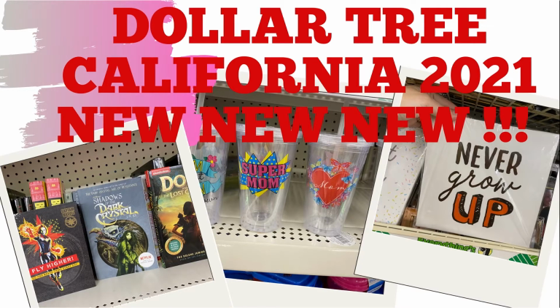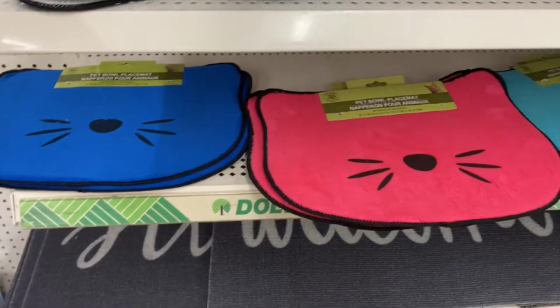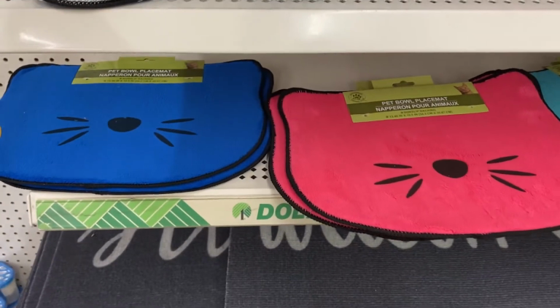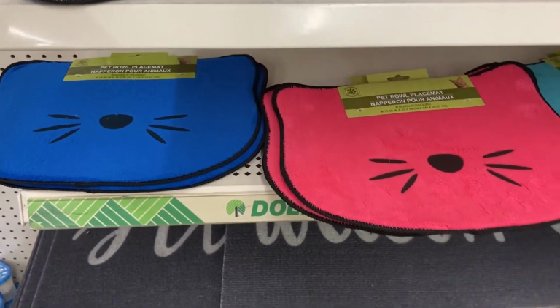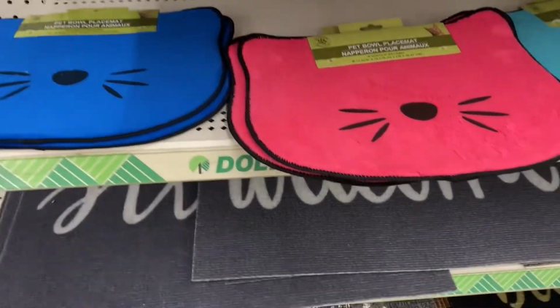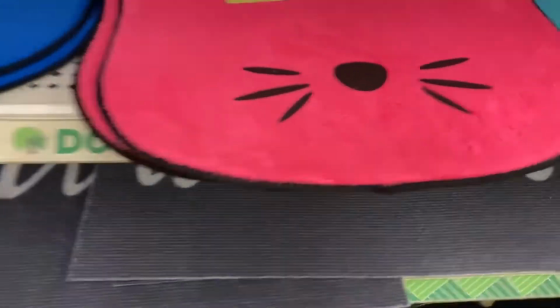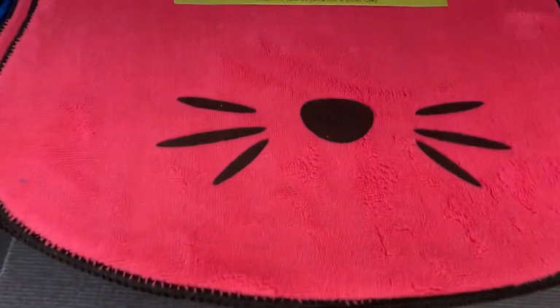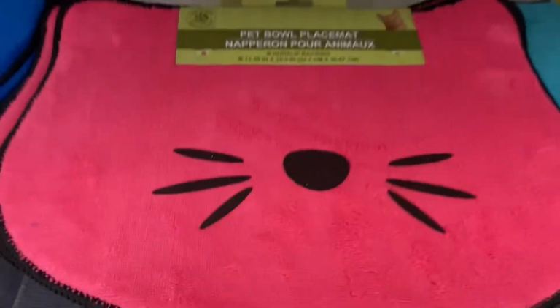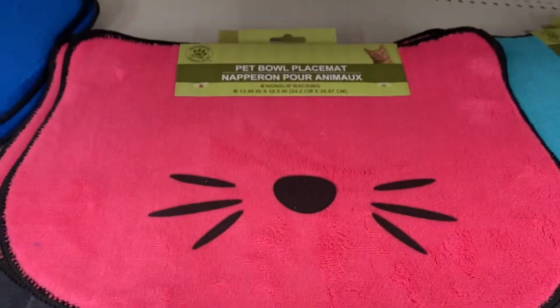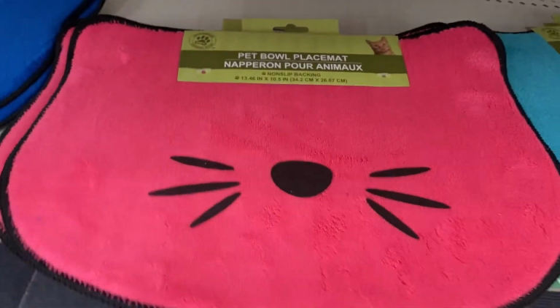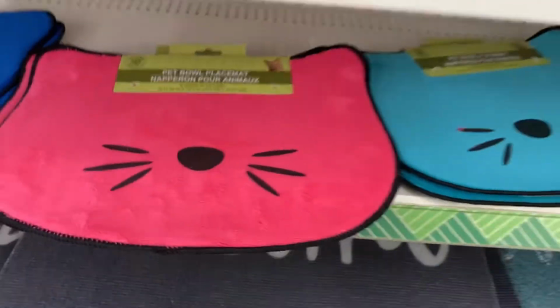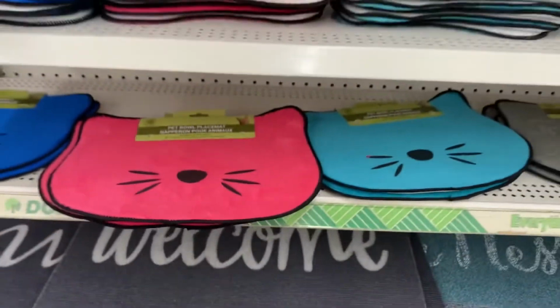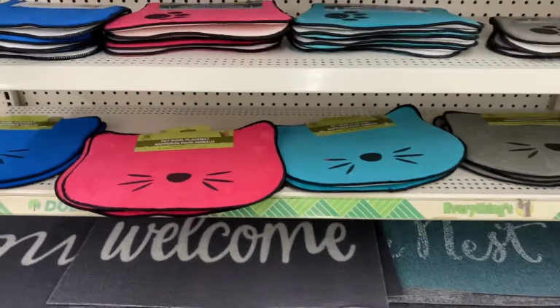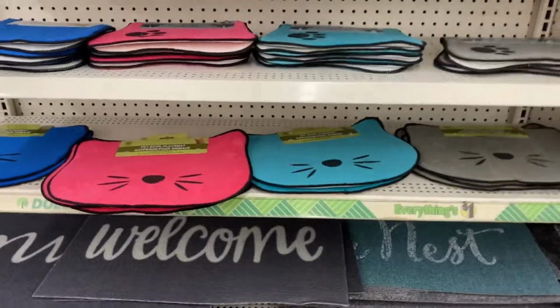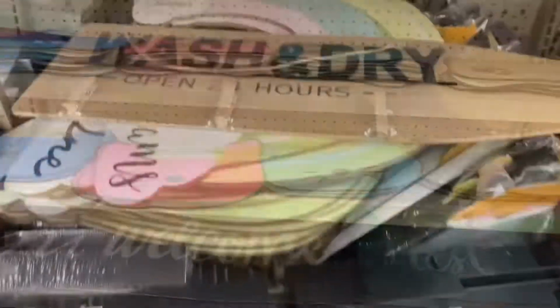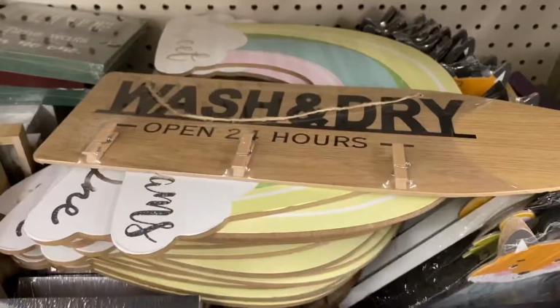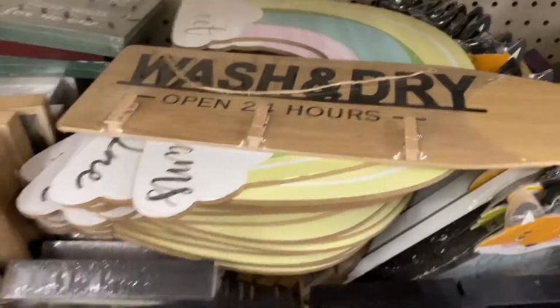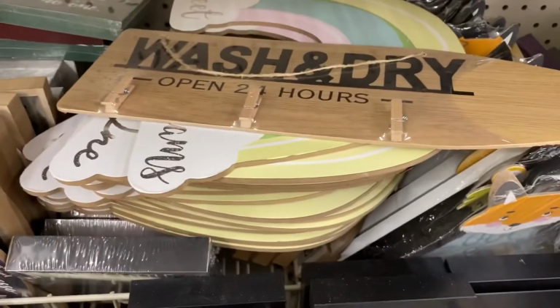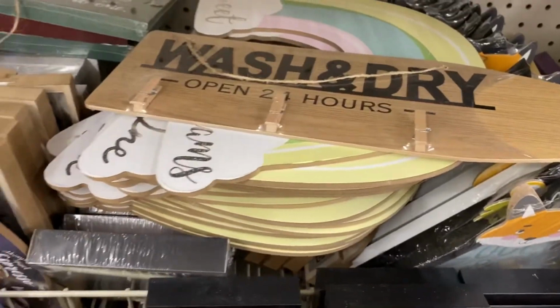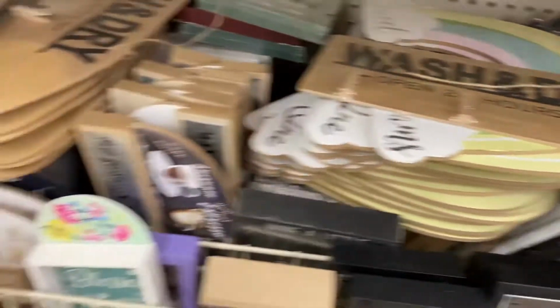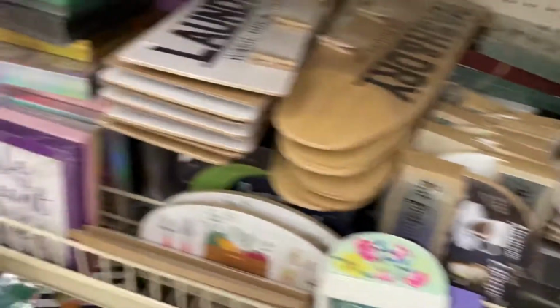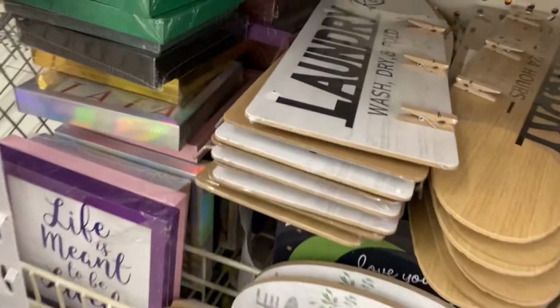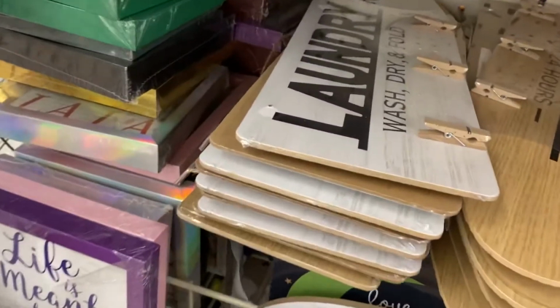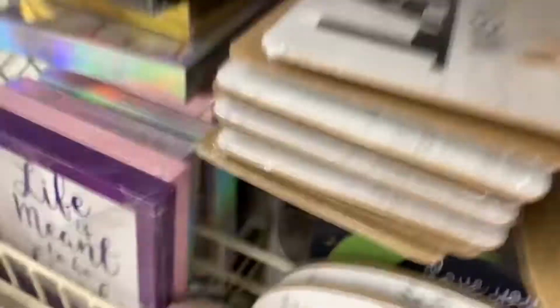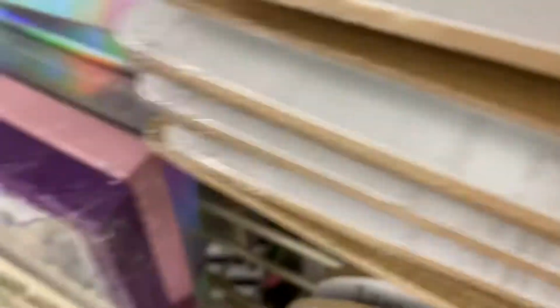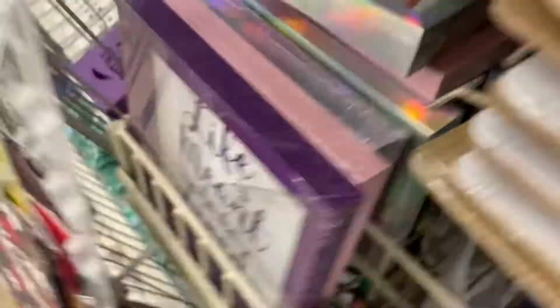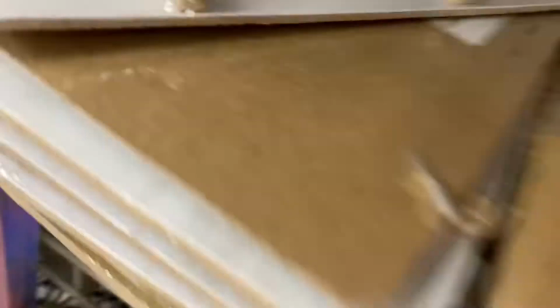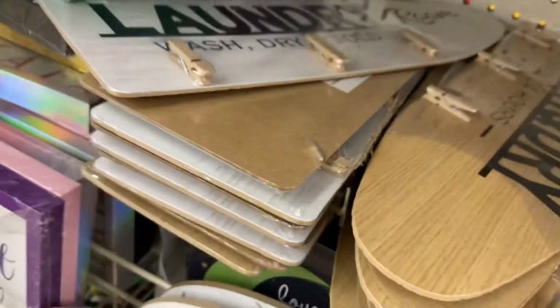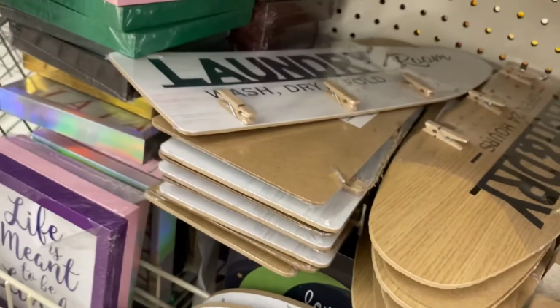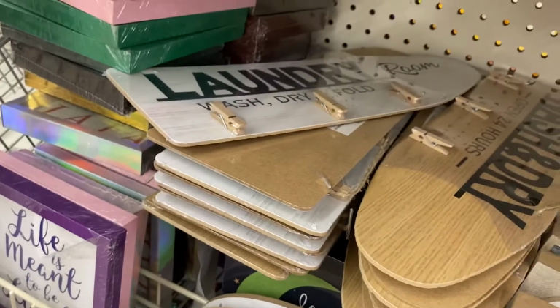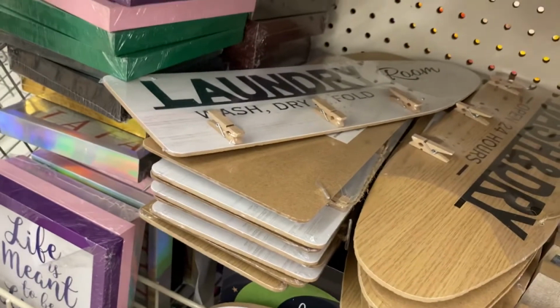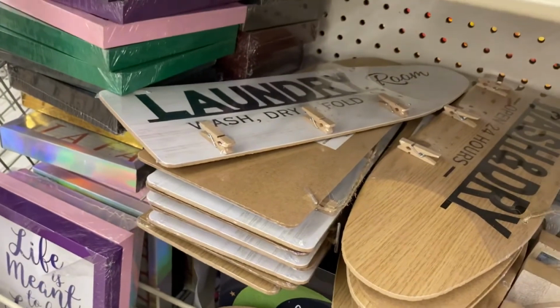These are new — they're pet bowl placemats. There are also new laundry signs: wash and dry, and then this one says laundry room.